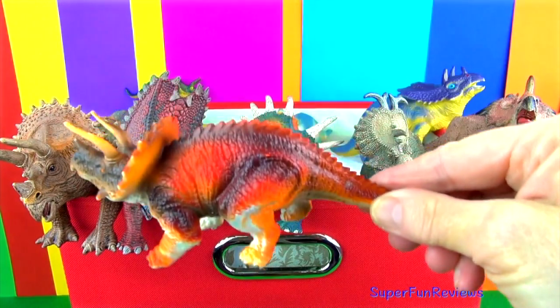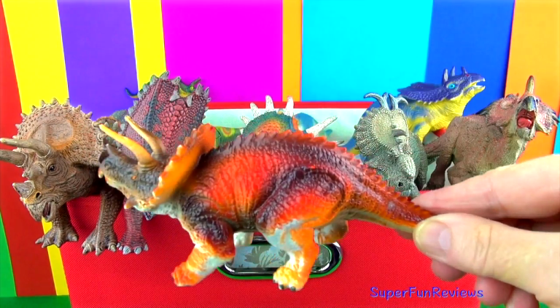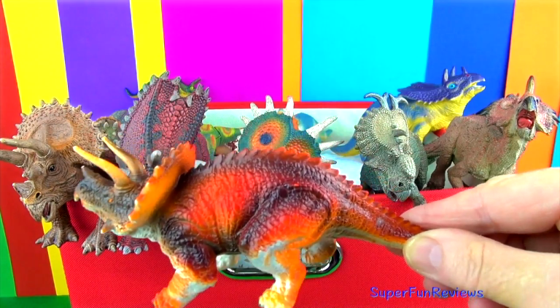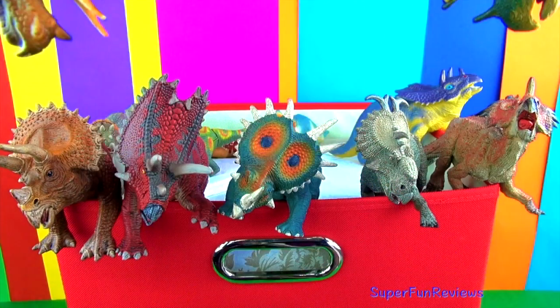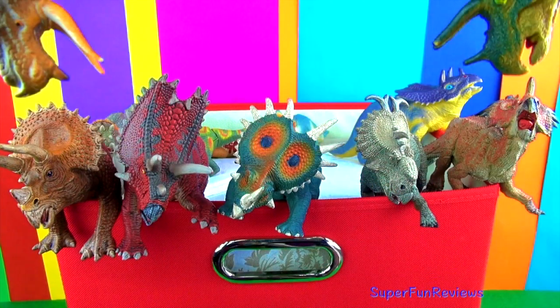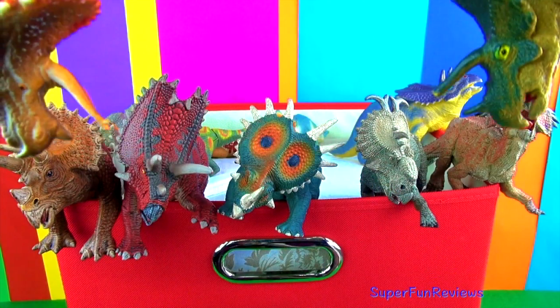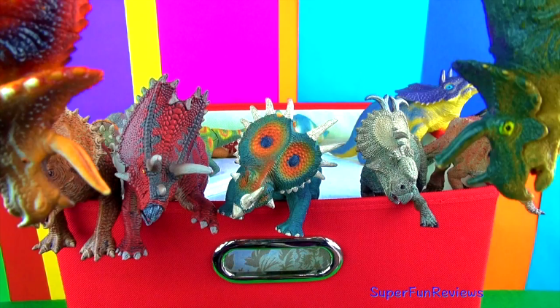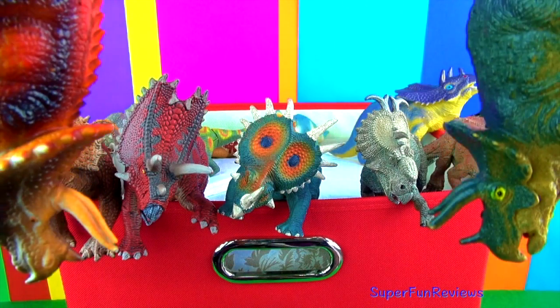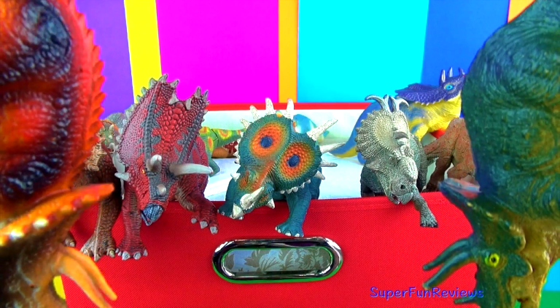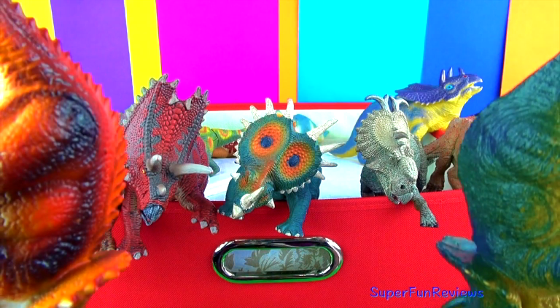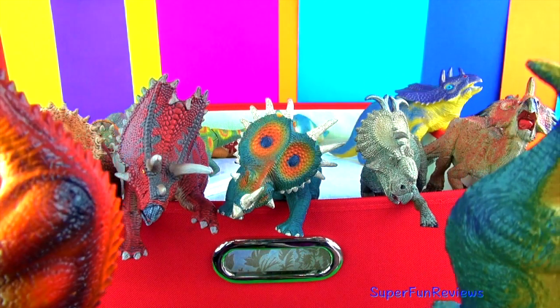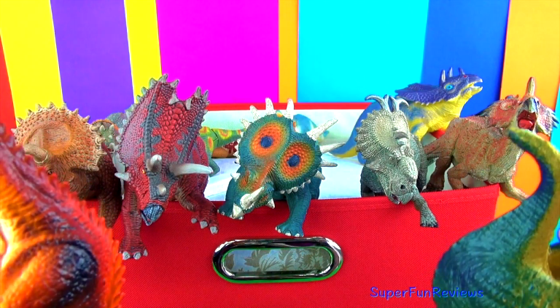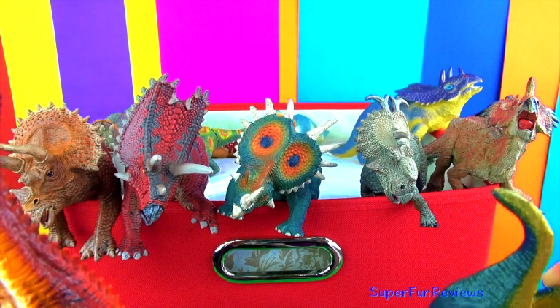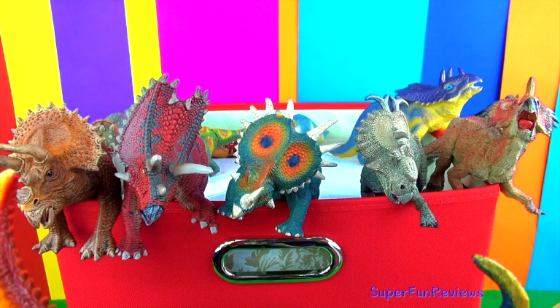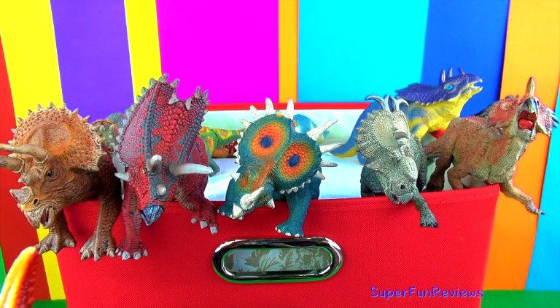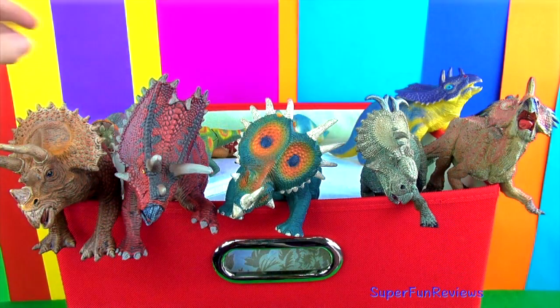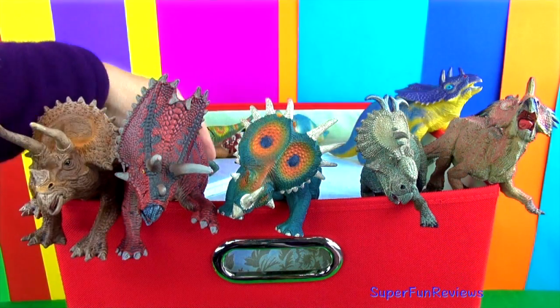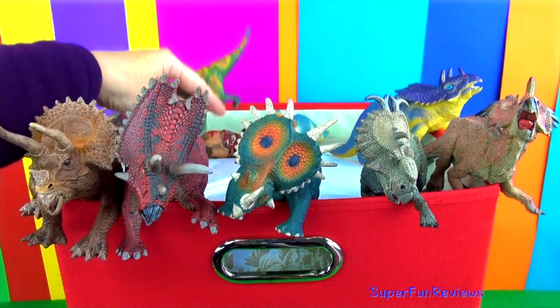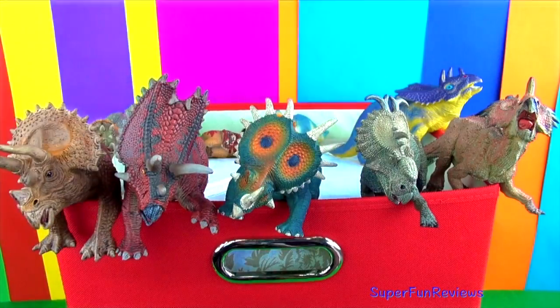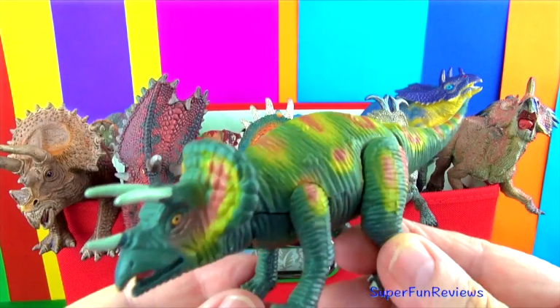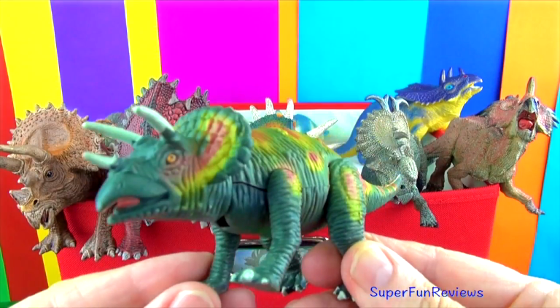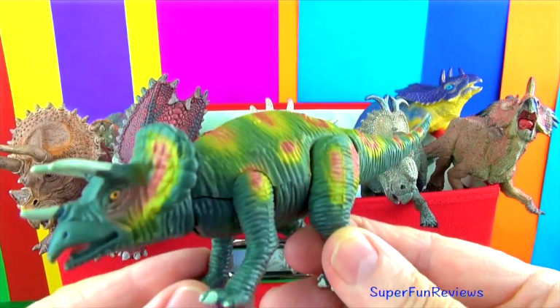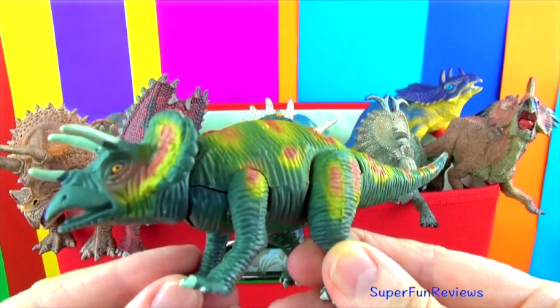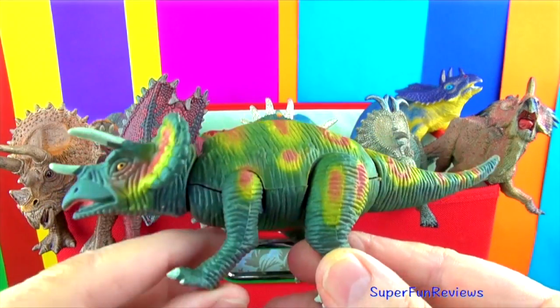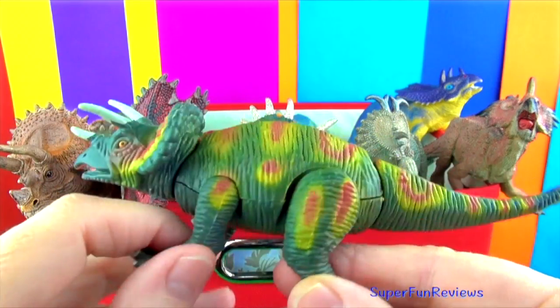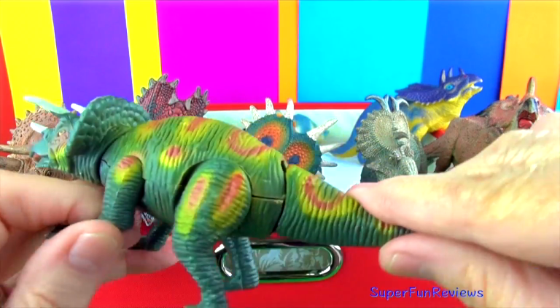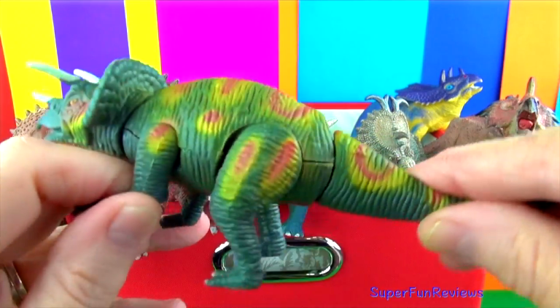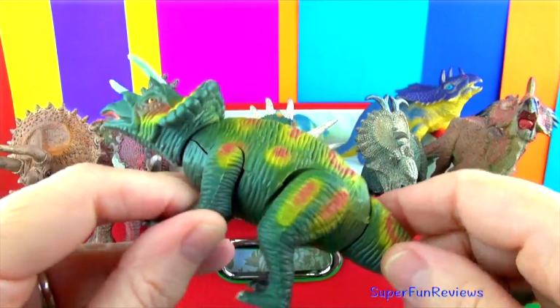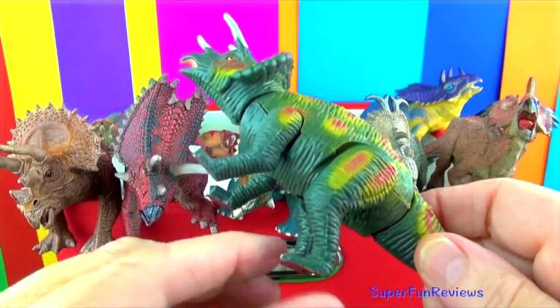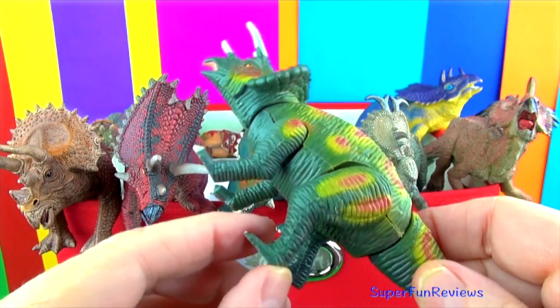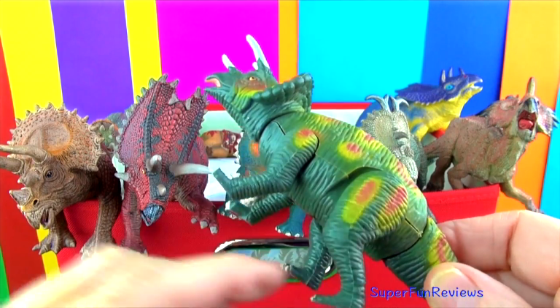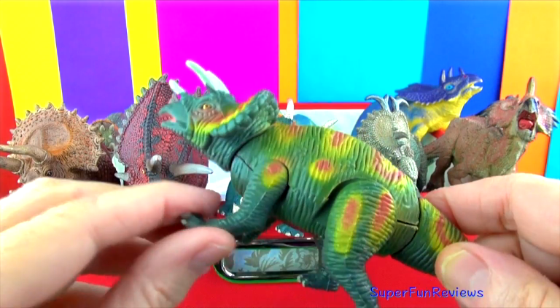This is an old Triceratops and here's his friend. I really like this moveable one — you can move the tail, the head, and the legs.